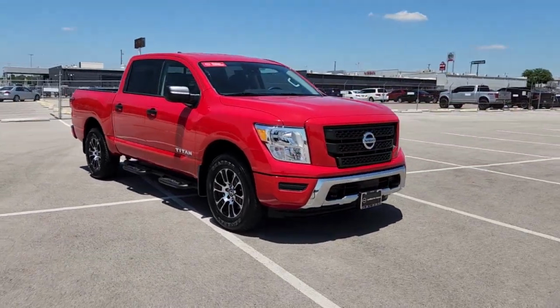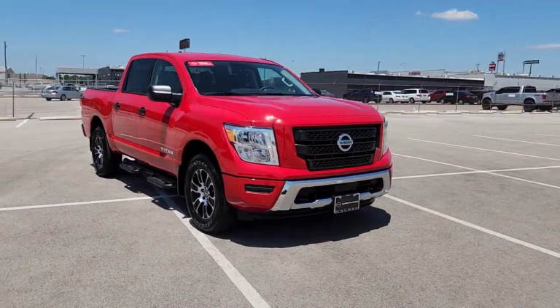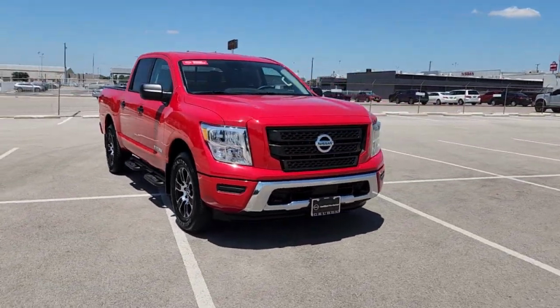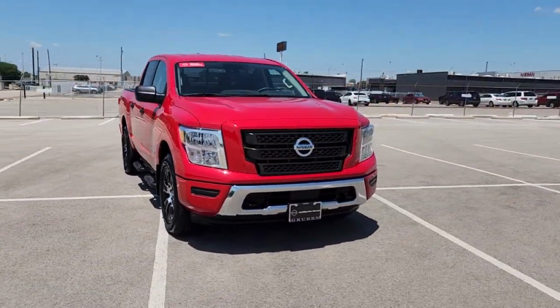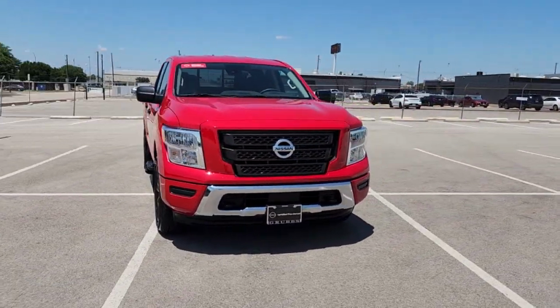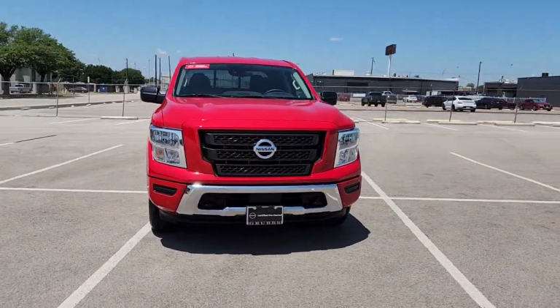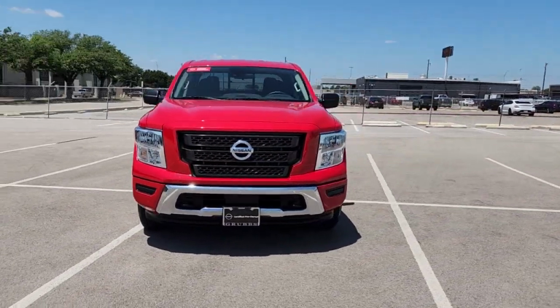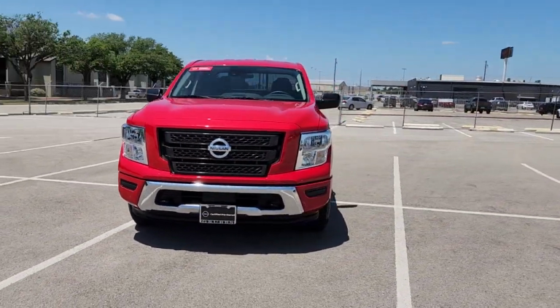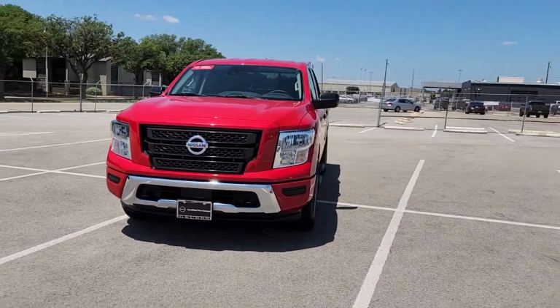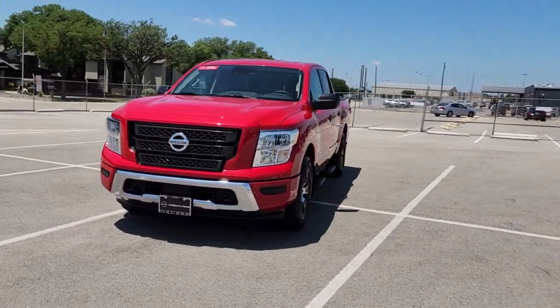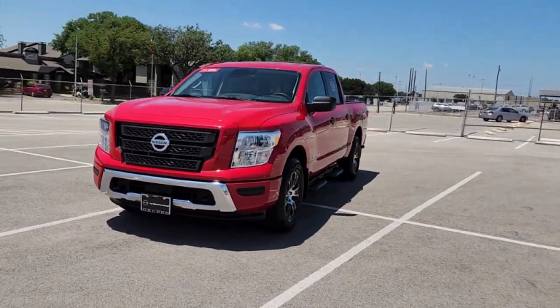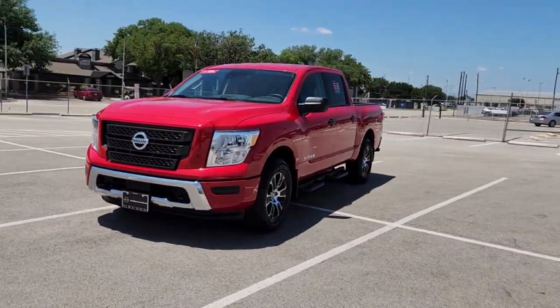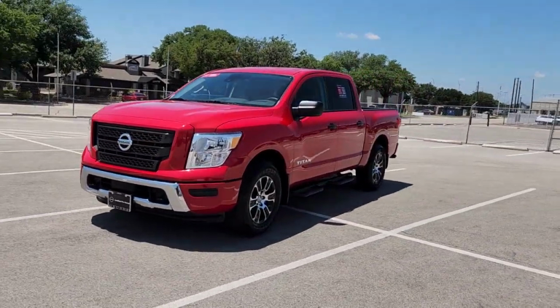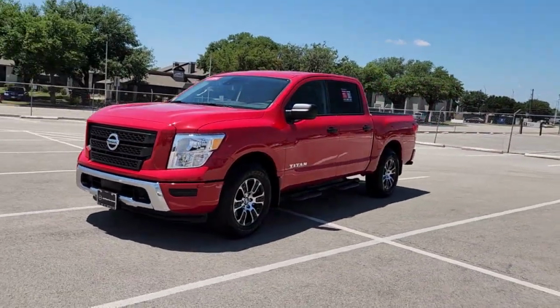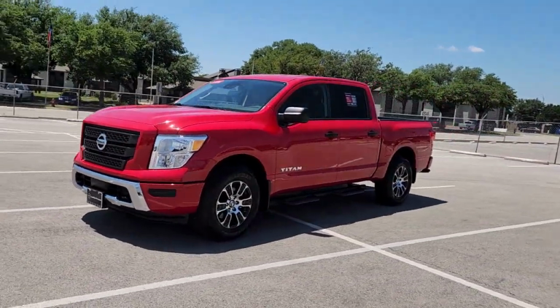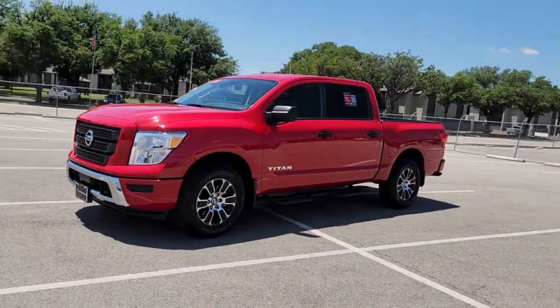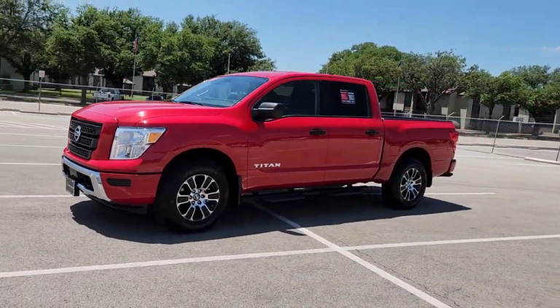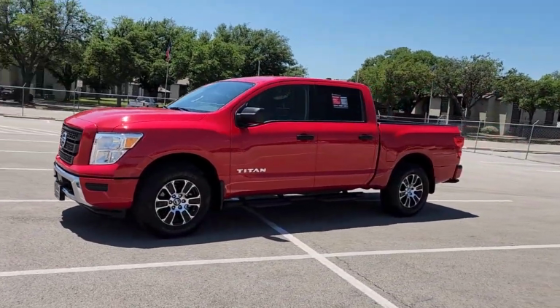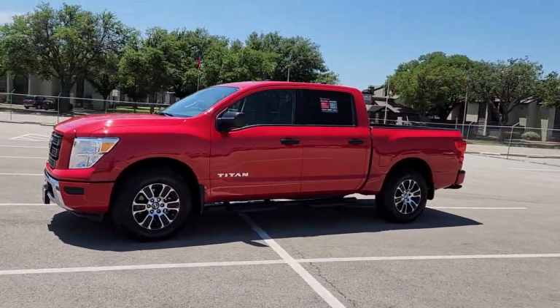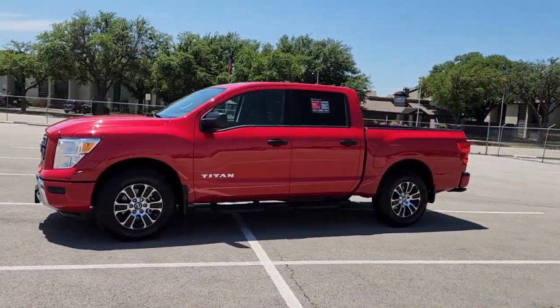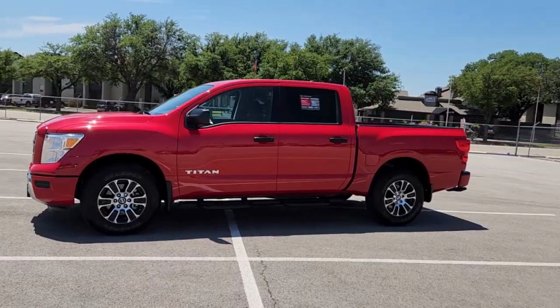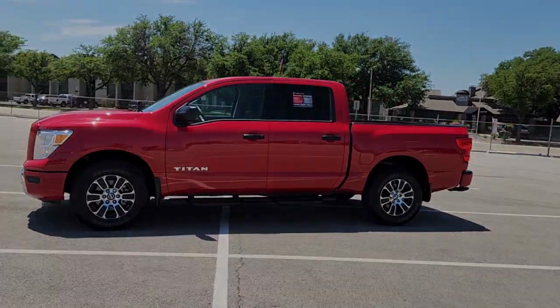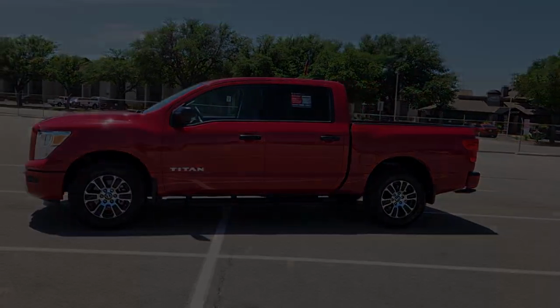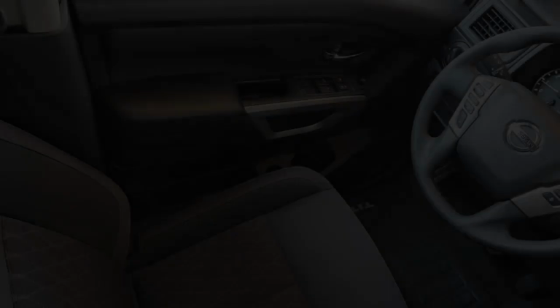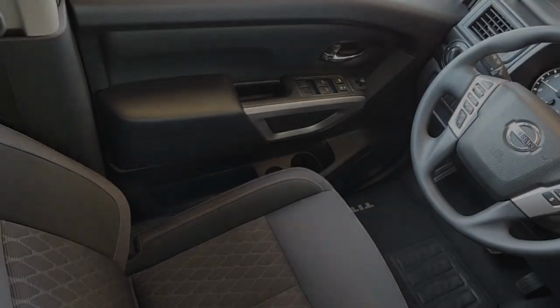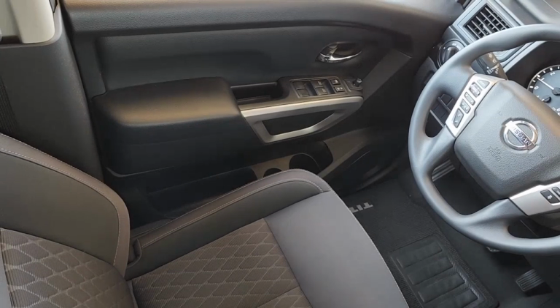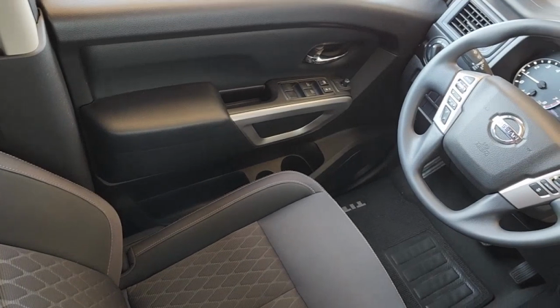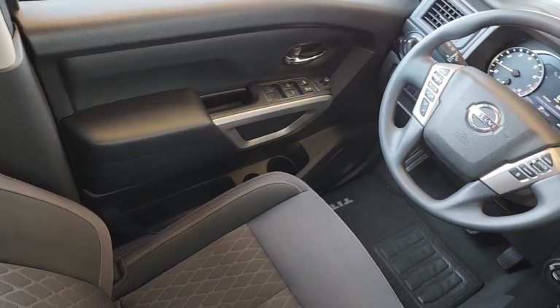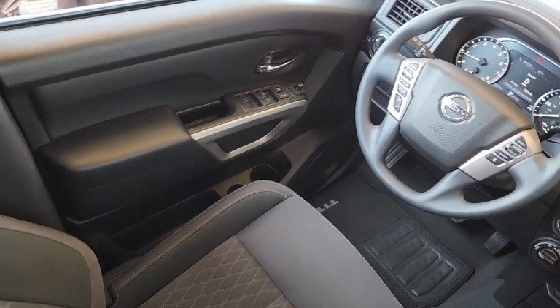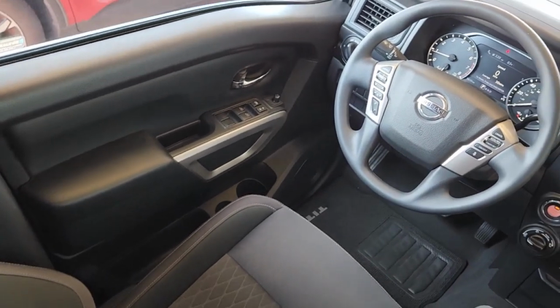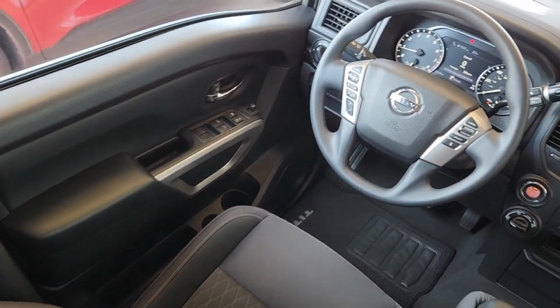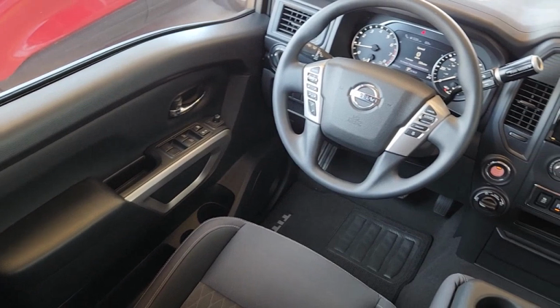Apple CarPlay and/or Android Auto. Keyless entry. 4x4. Heated mirrors. Satellite radio. Blind spot monitor. Aluminum wheels. Trailer hitch. Alarm. Electronic stability control.